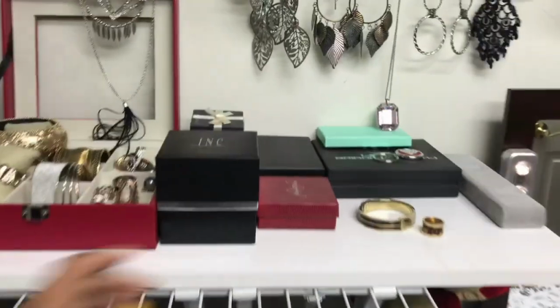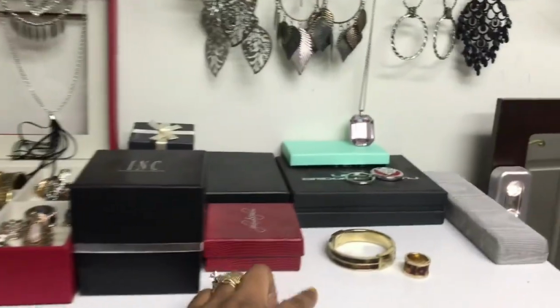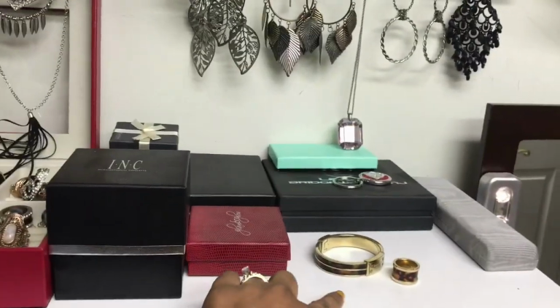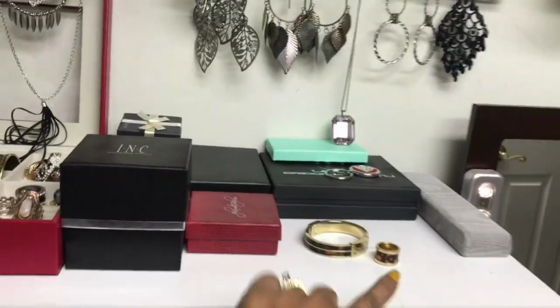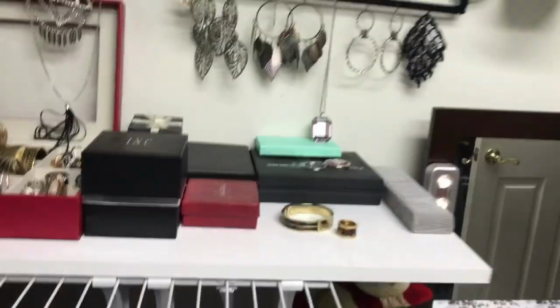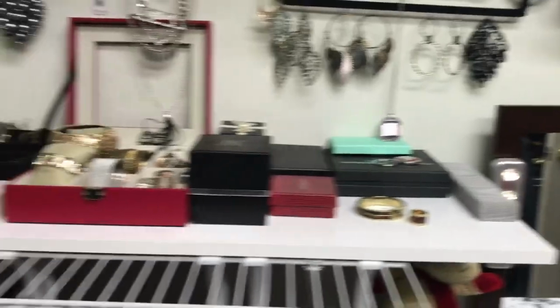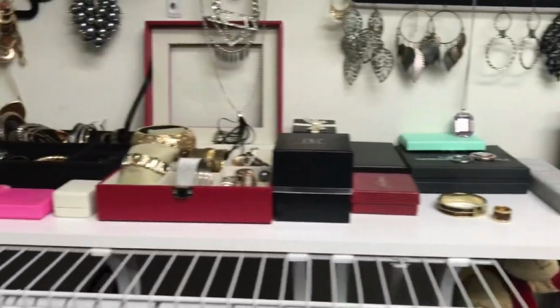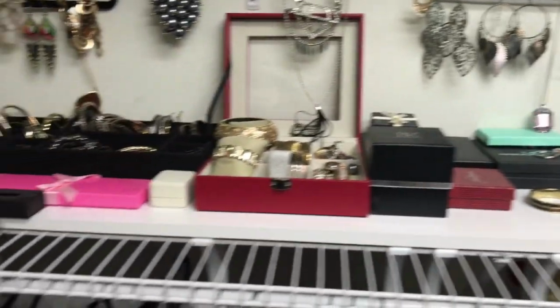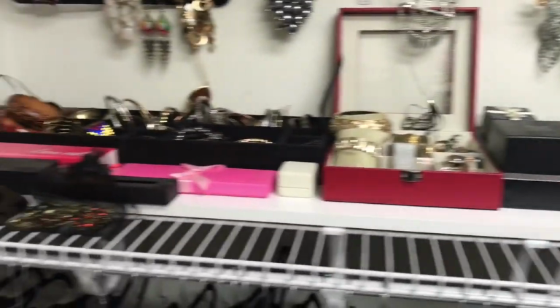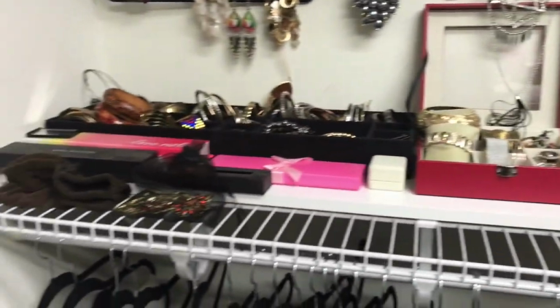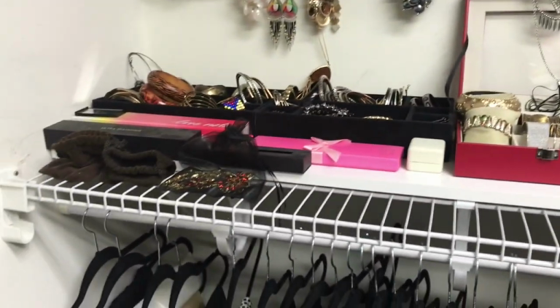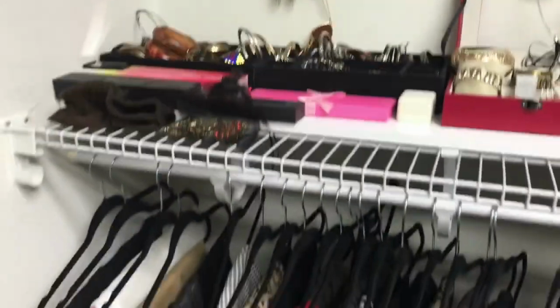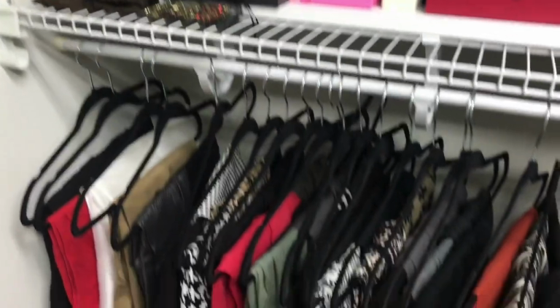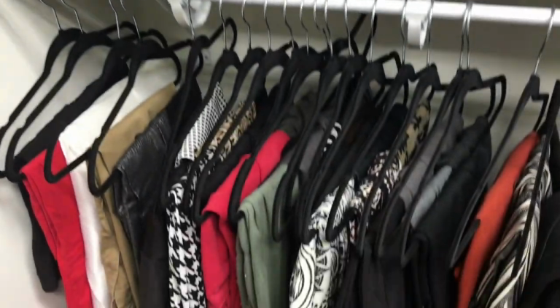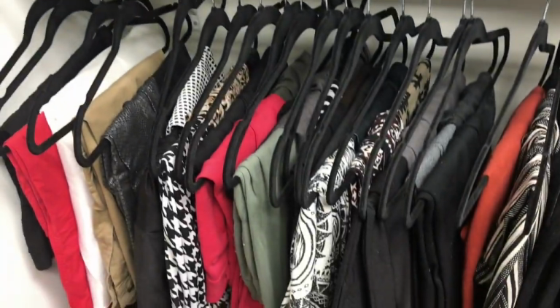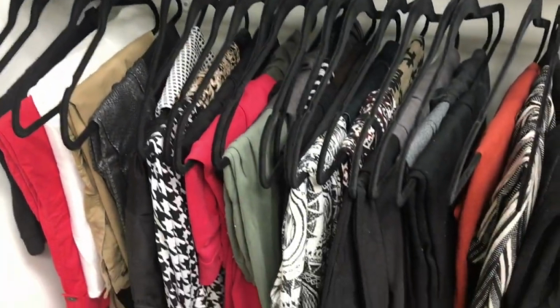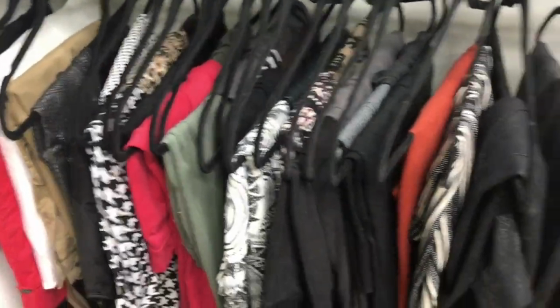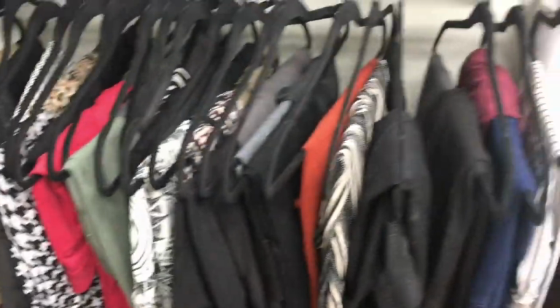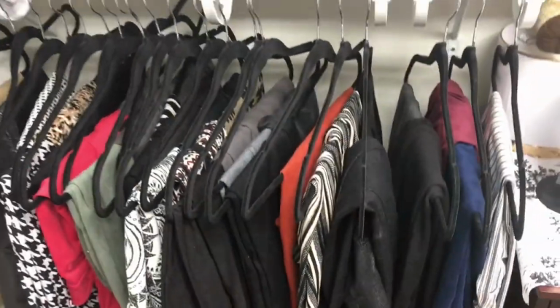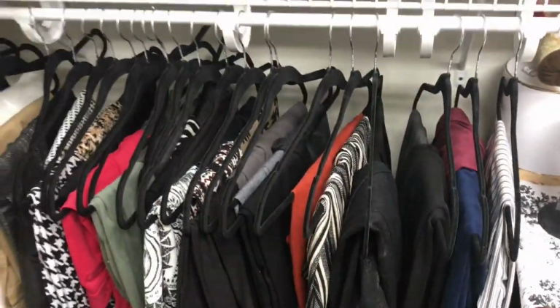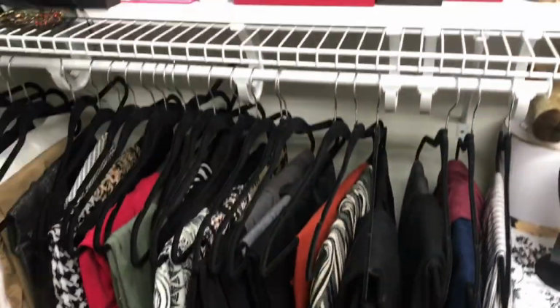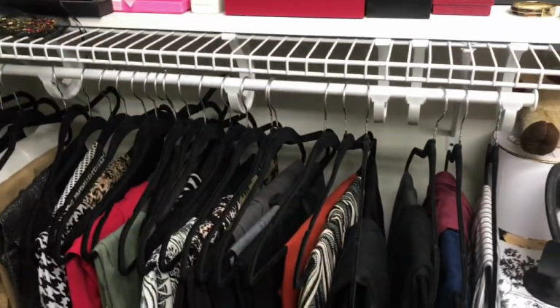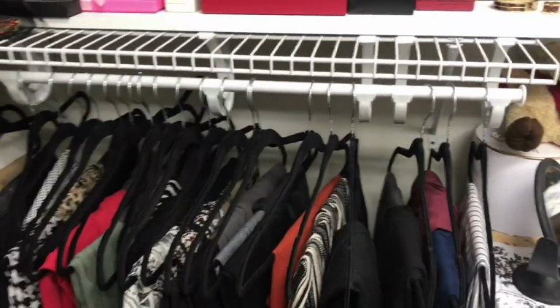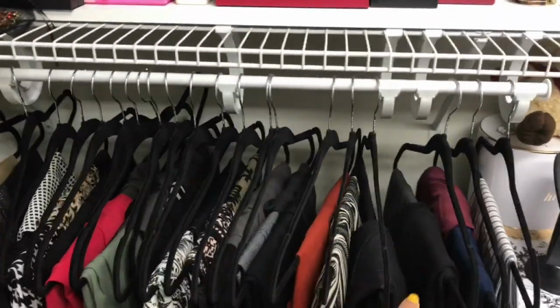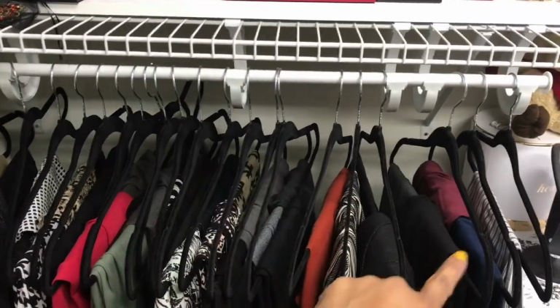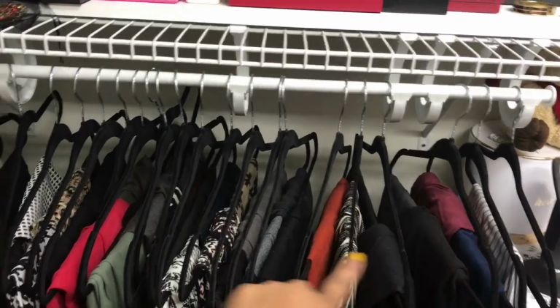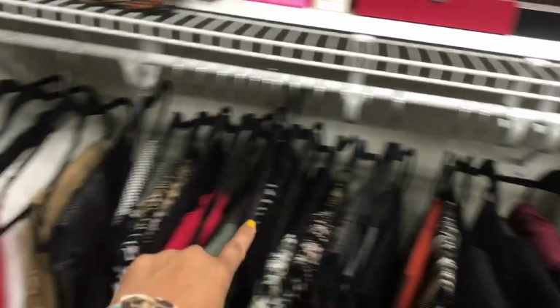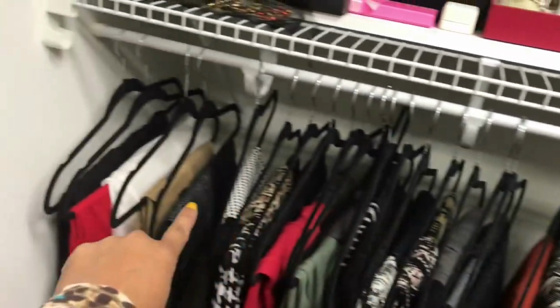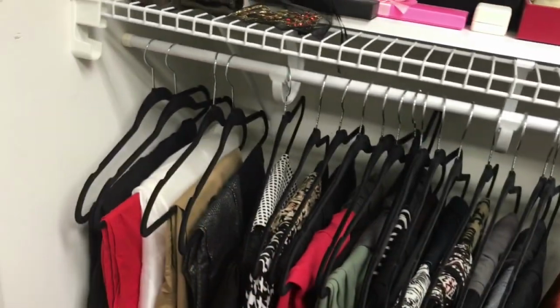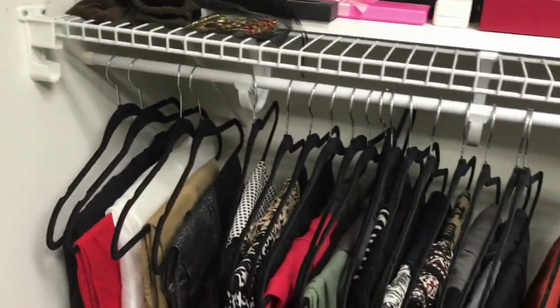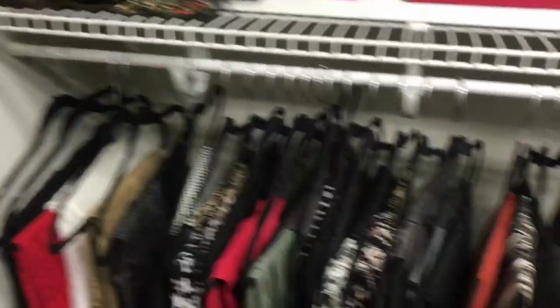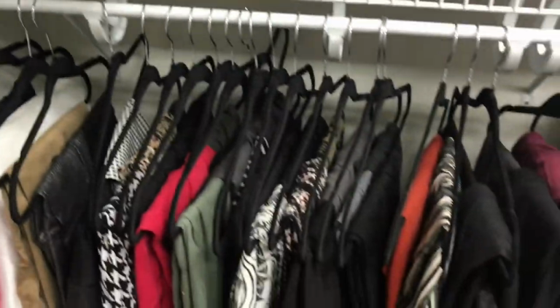Down here is where I have all my pants, and I got all the same hangers so it looks nice and neat.